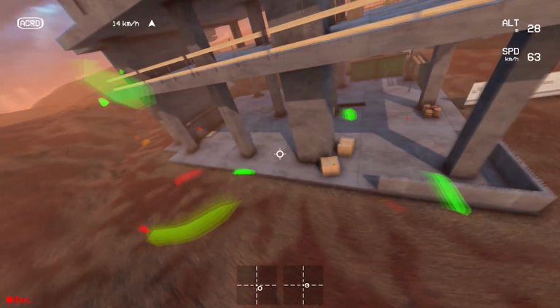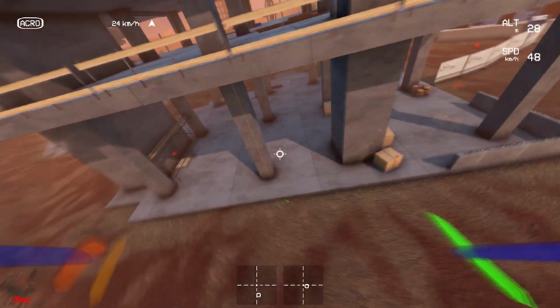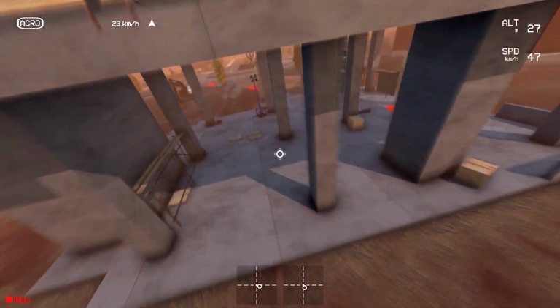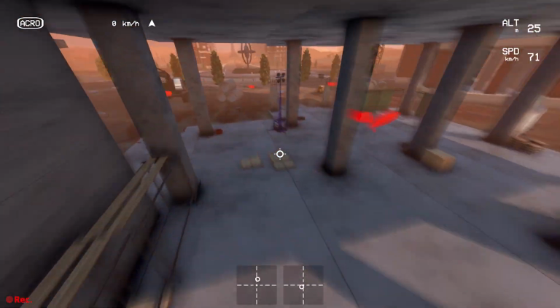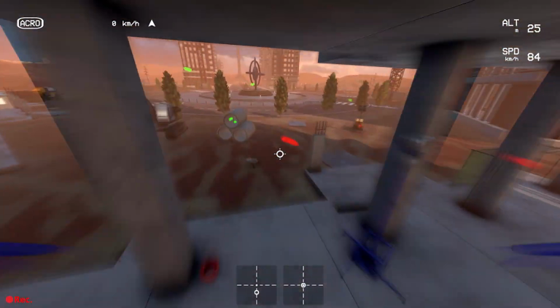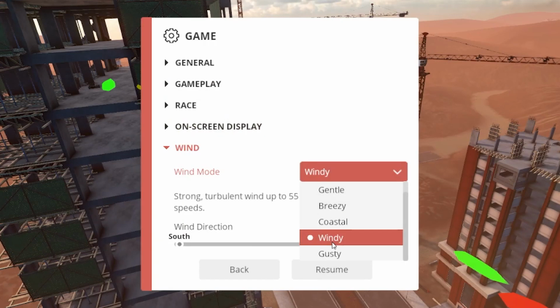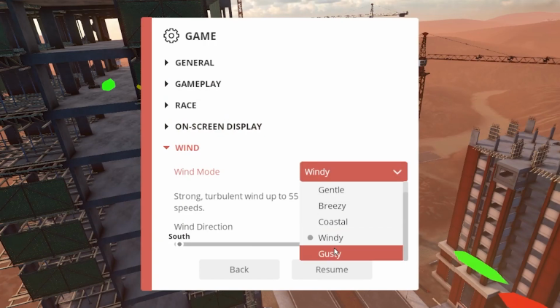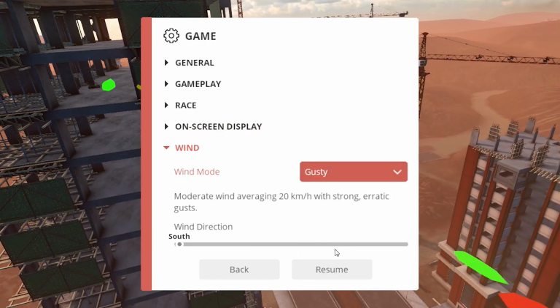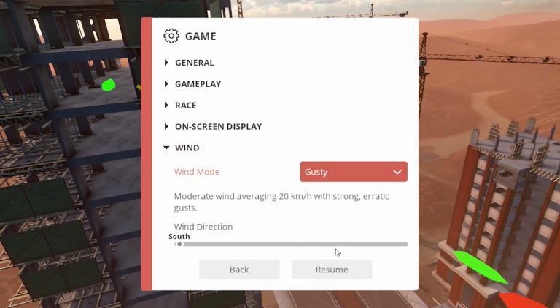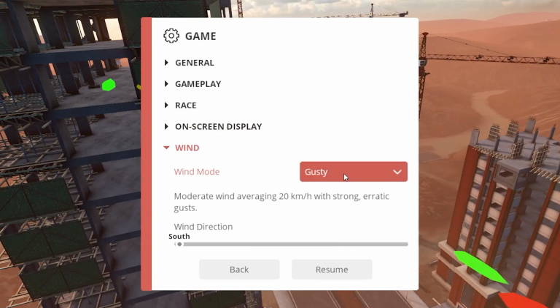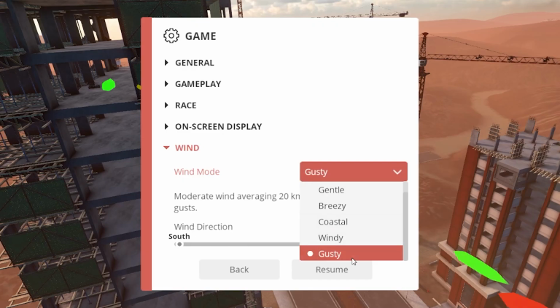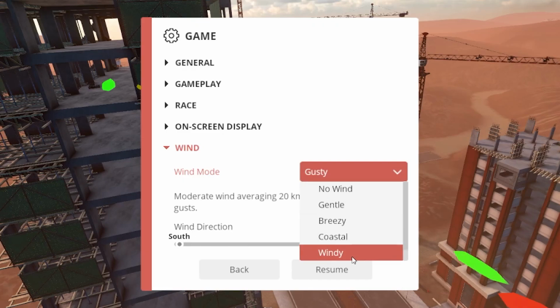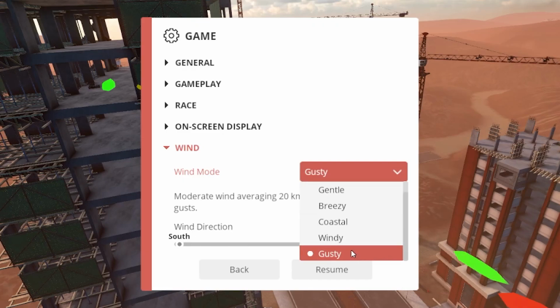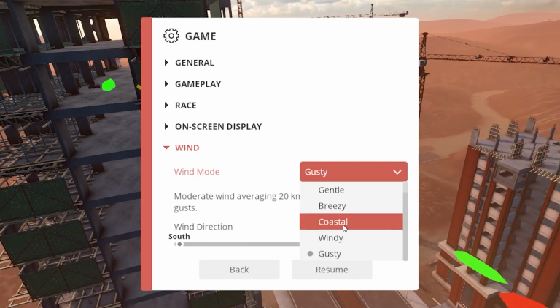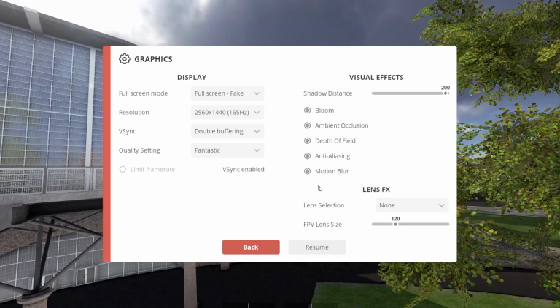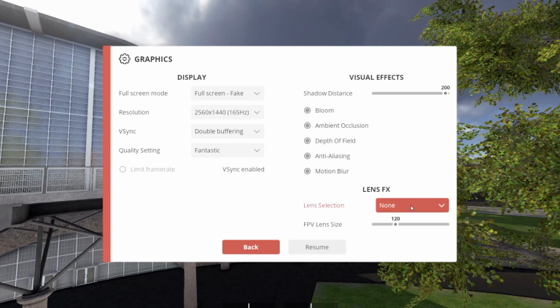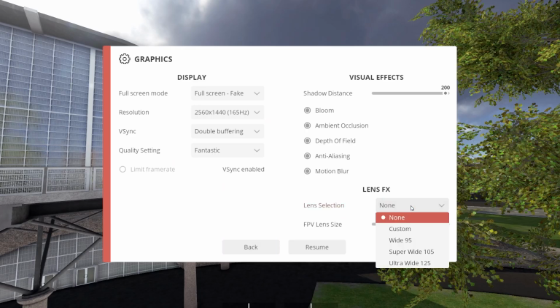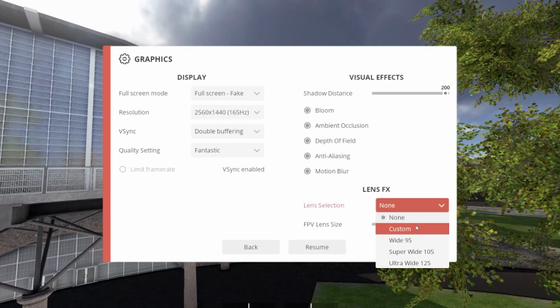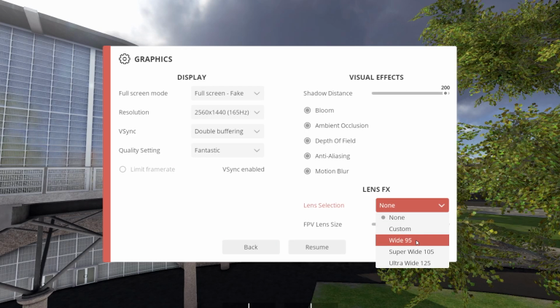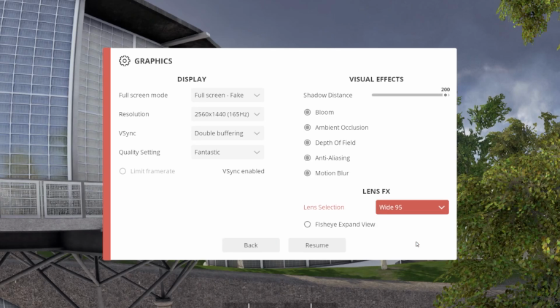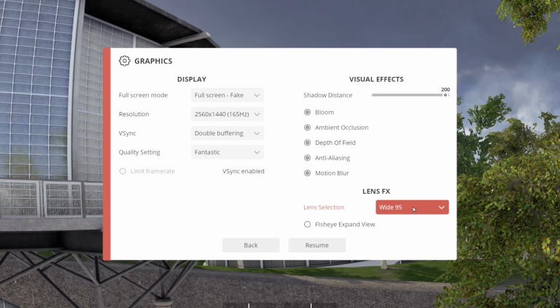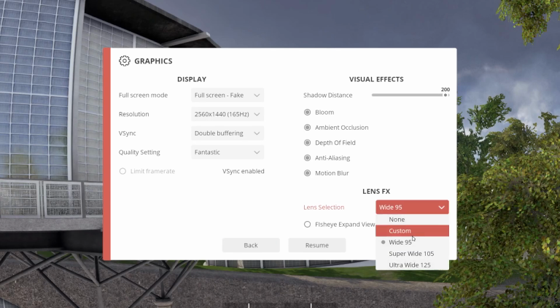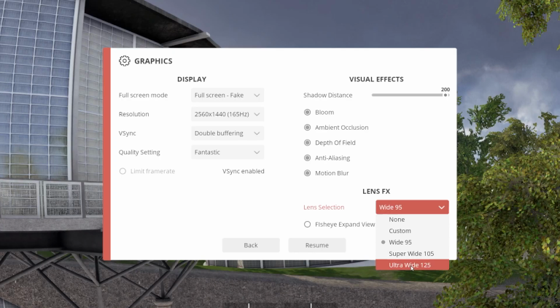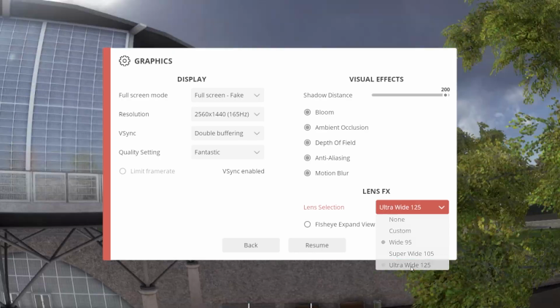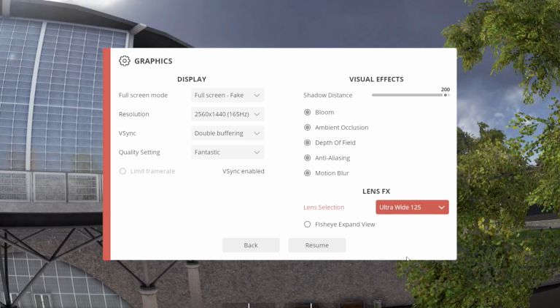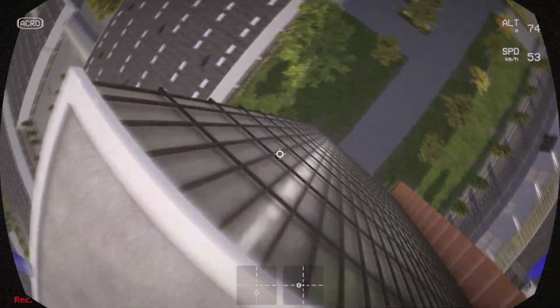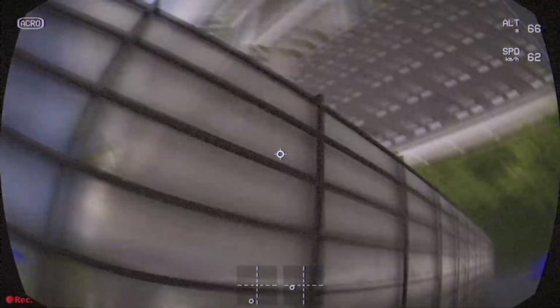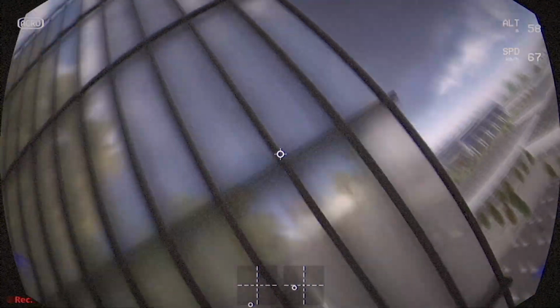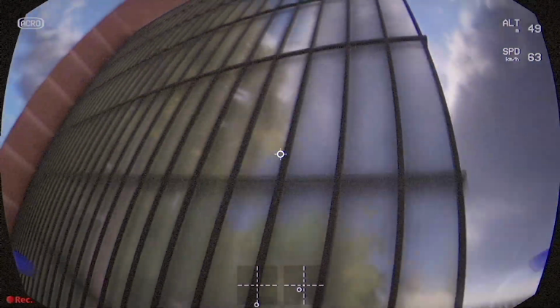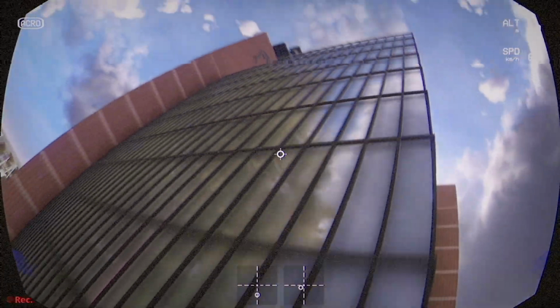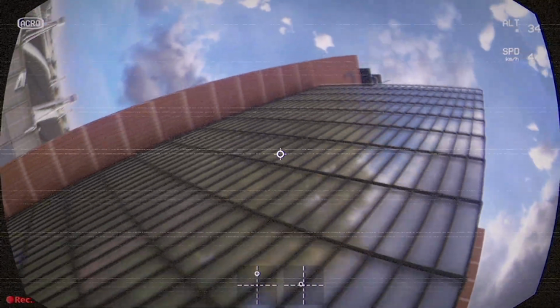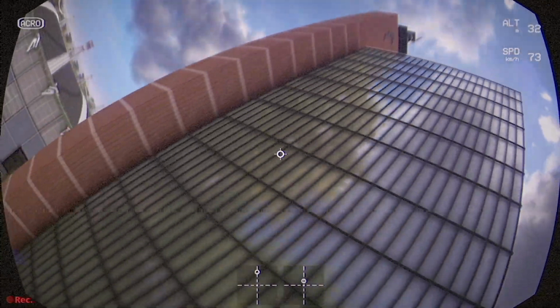The wind system is fully adjustable, allowing you to control the direction and strength of the wind, as well as turn it off completely if you wish. Additionally, we've added a new setting for camera lenses, simulating the fisheye effect you might get from a real FPV camera, which can further enhance your immersion.